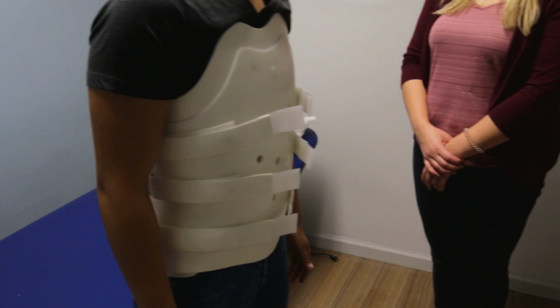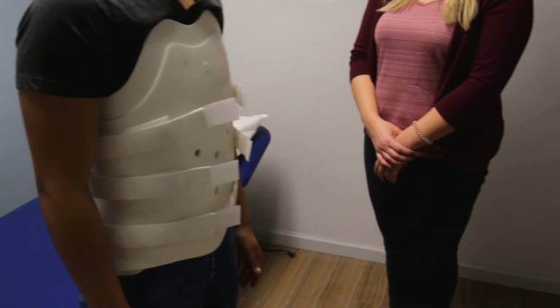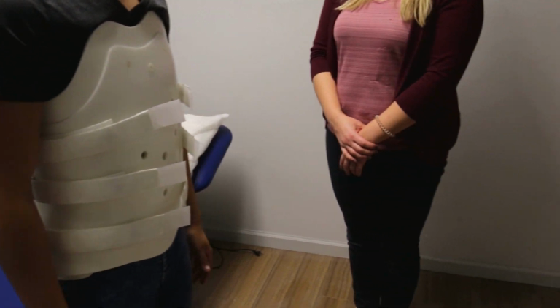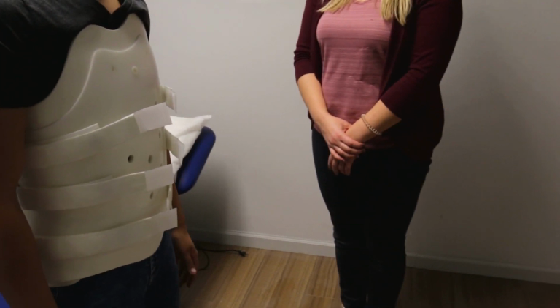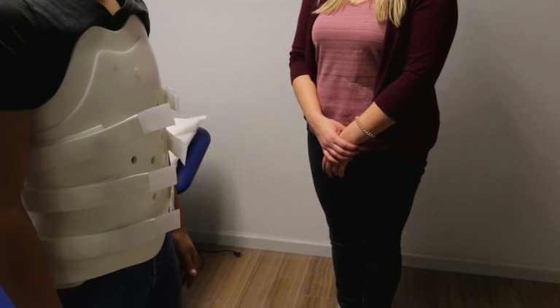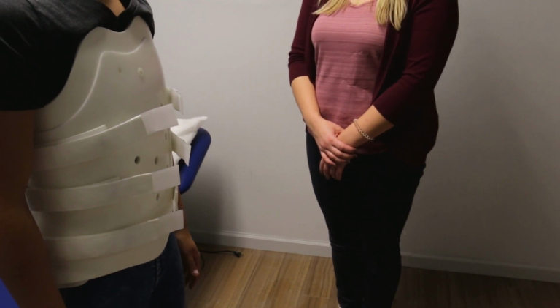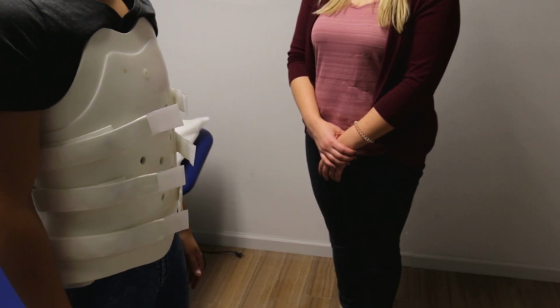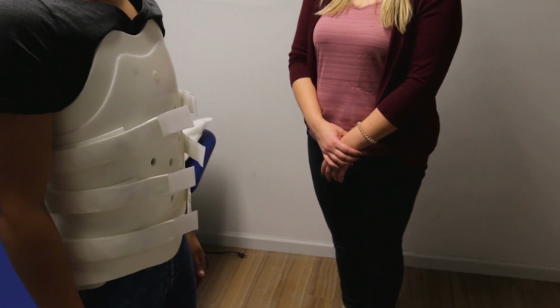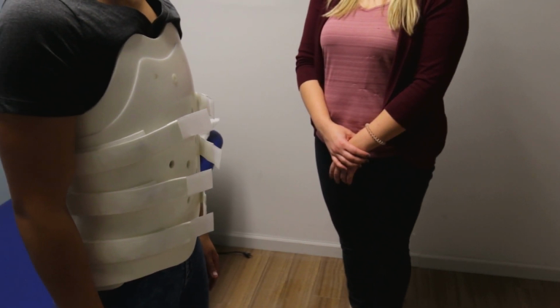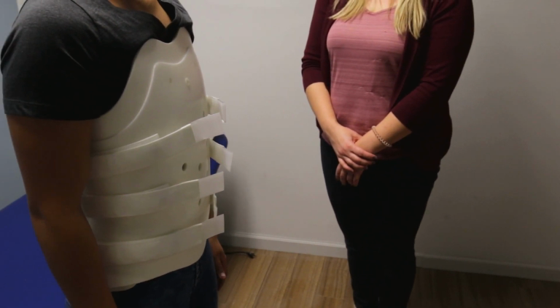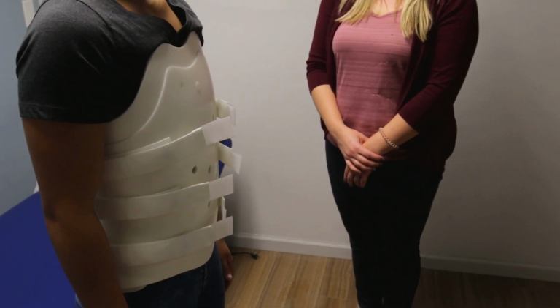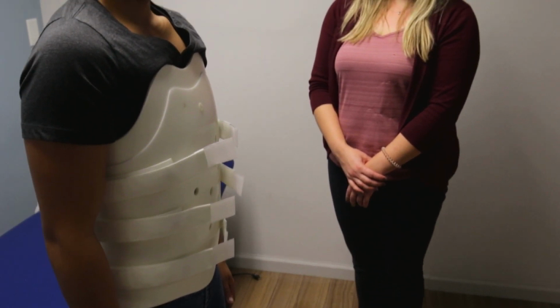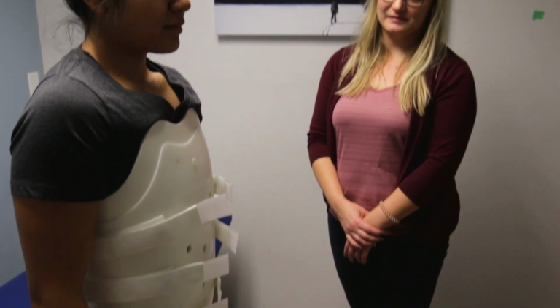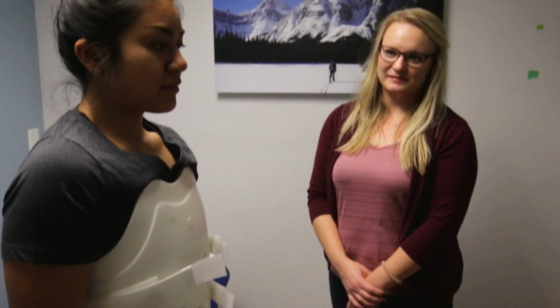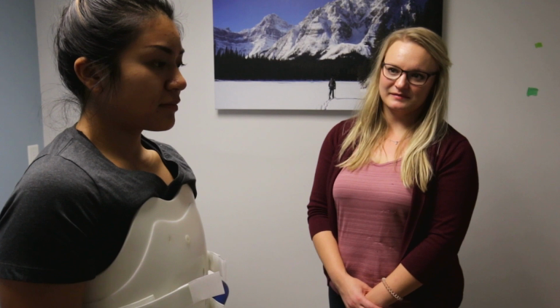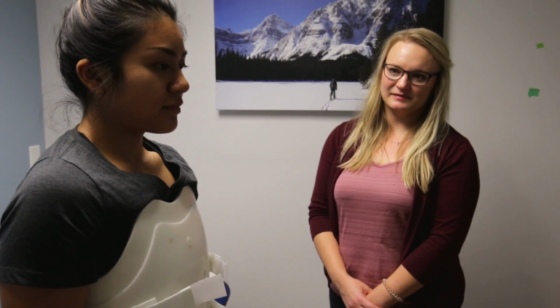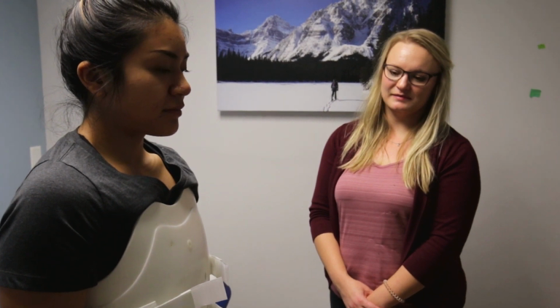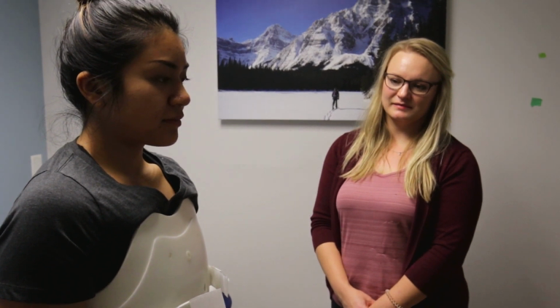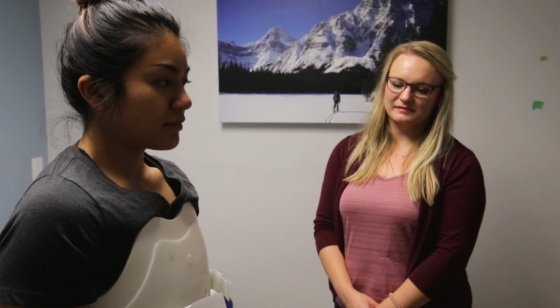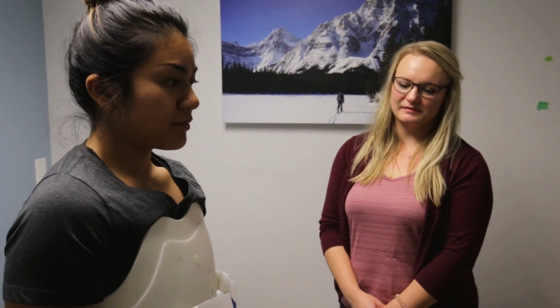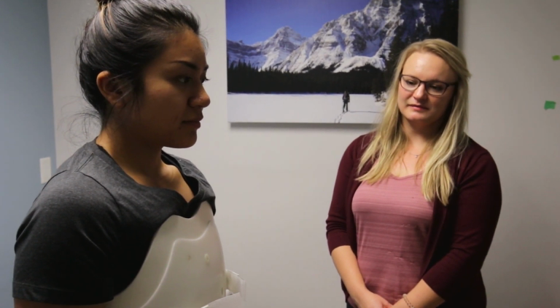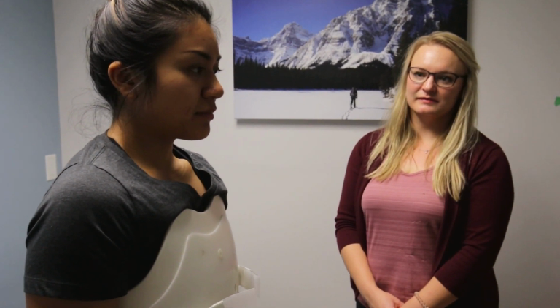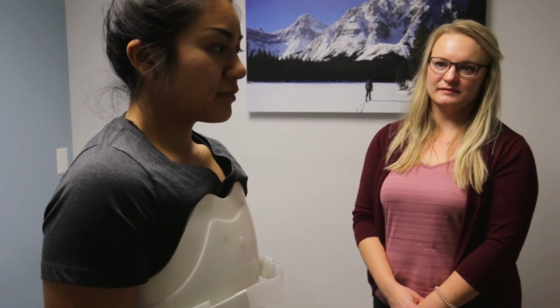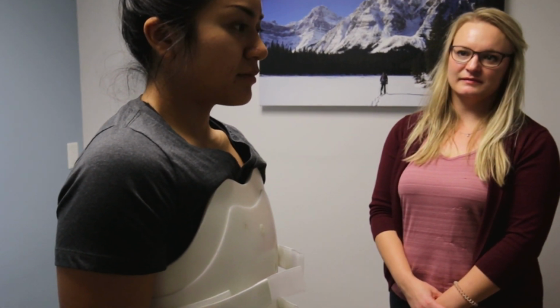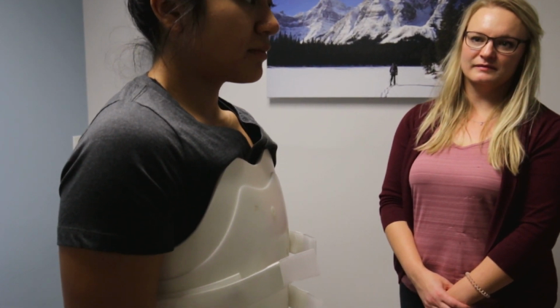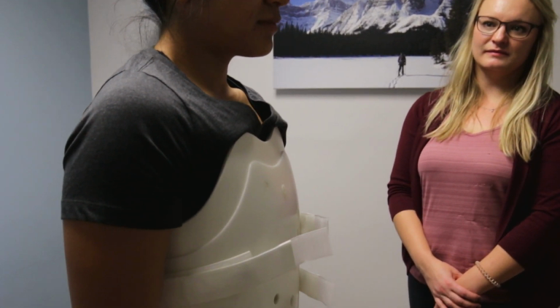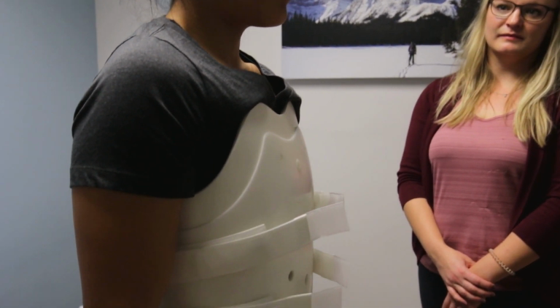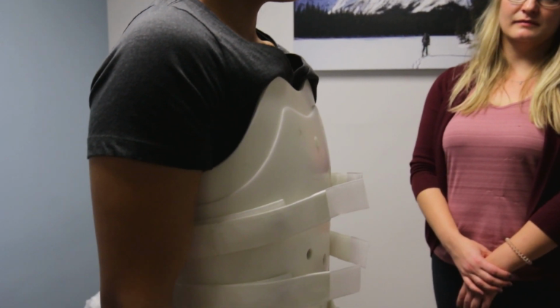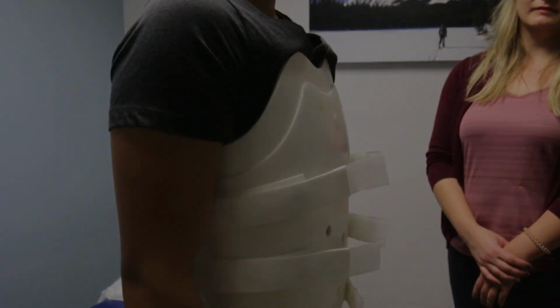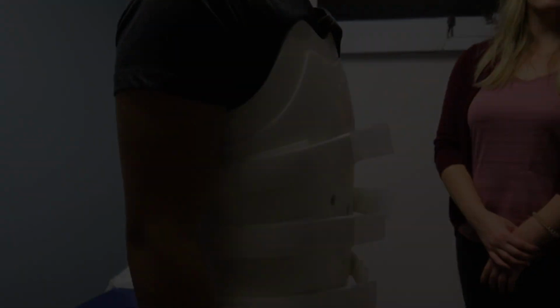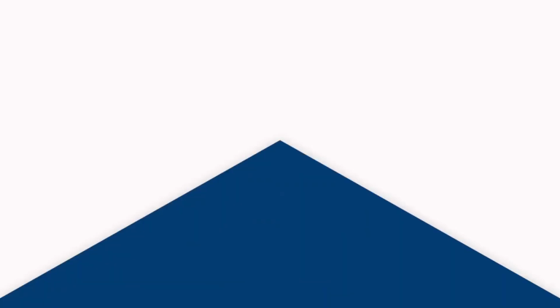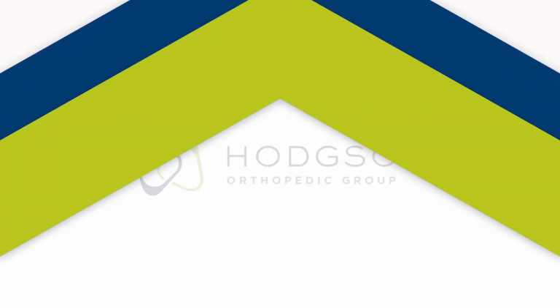It's going to be quite snug and you'll feel the tightness in your breathing, but this is the amount of stability that you're going to need for your spinal fracture. Thank you.